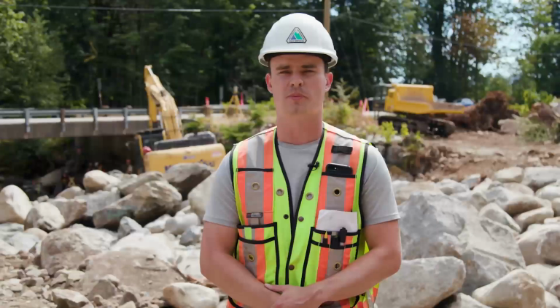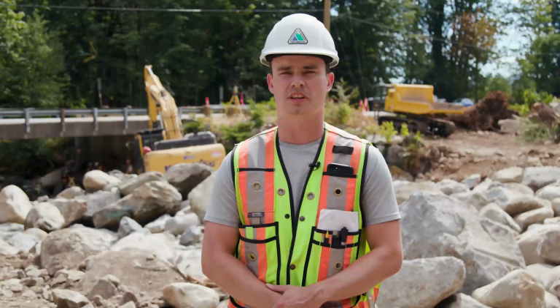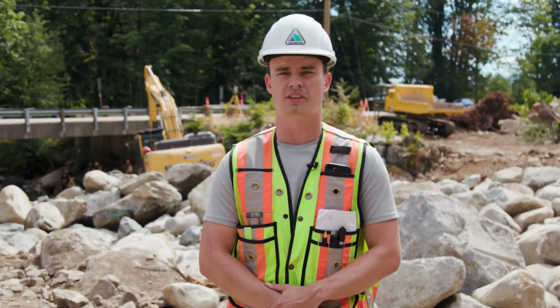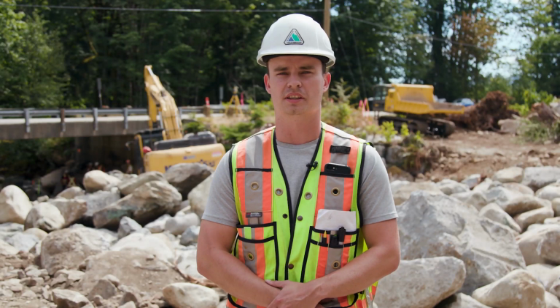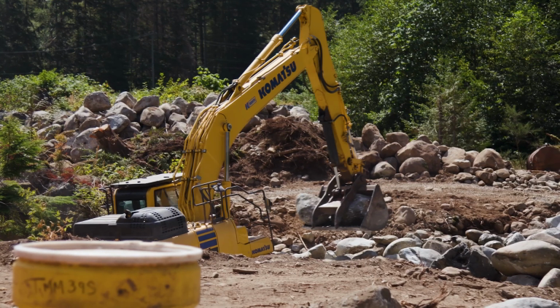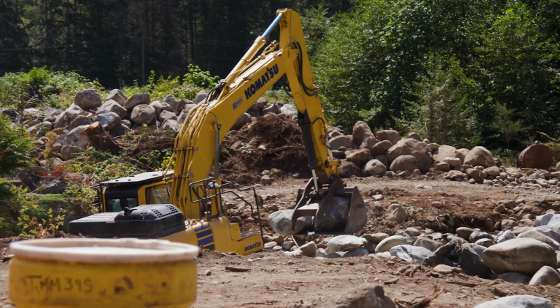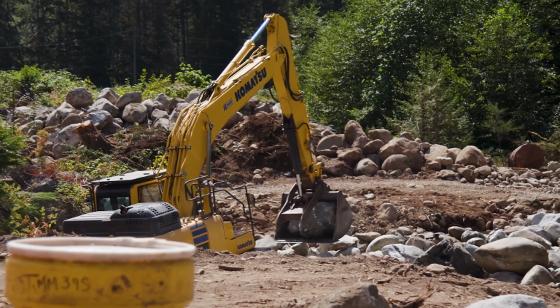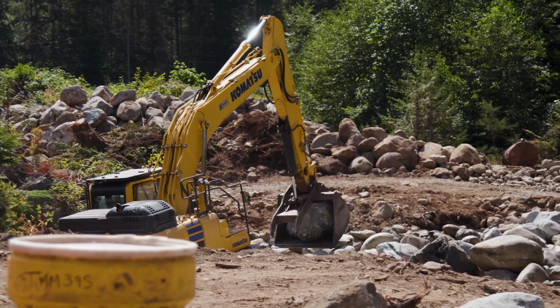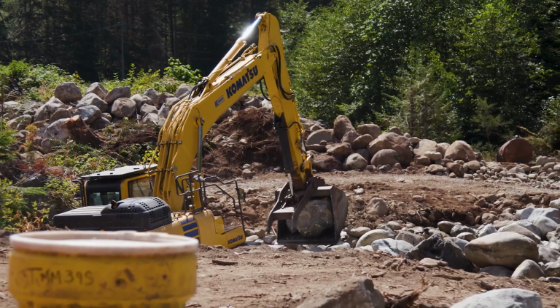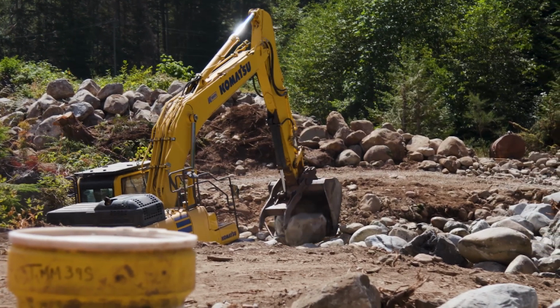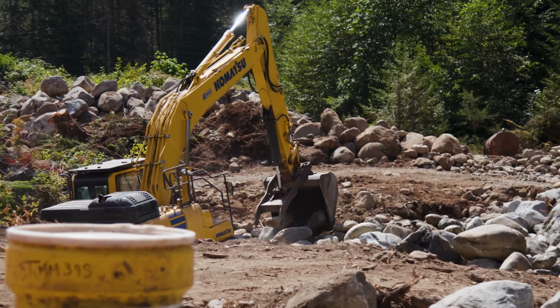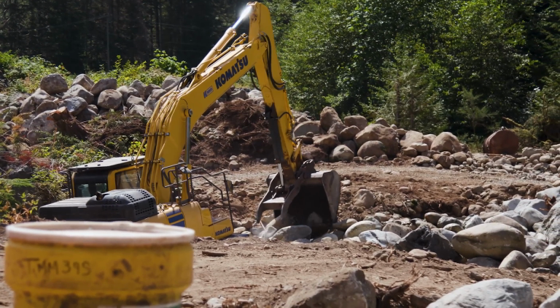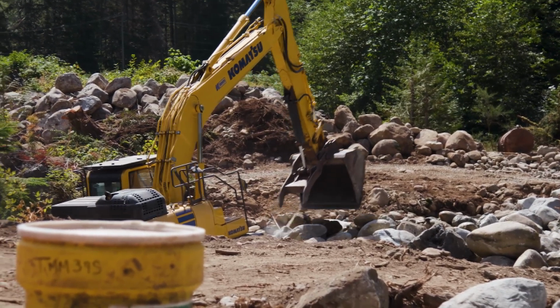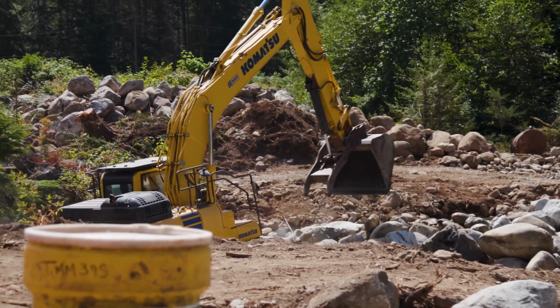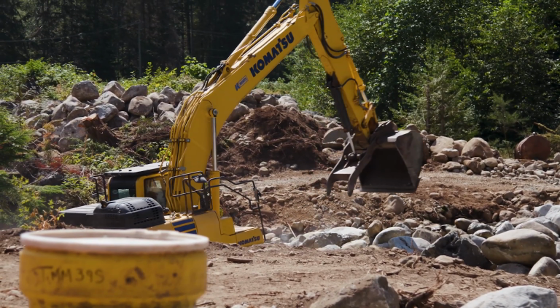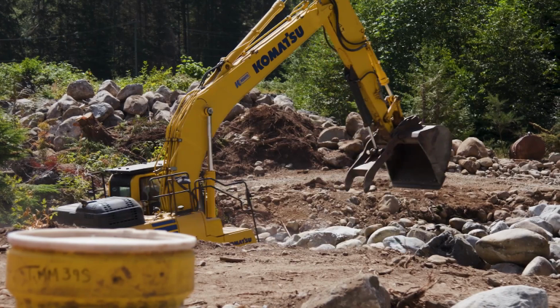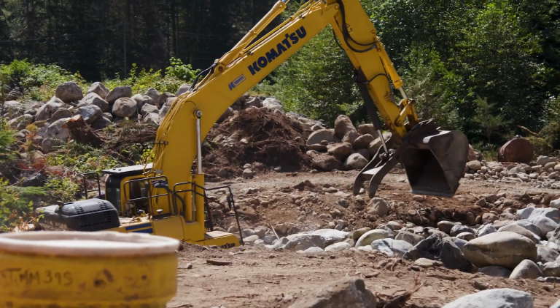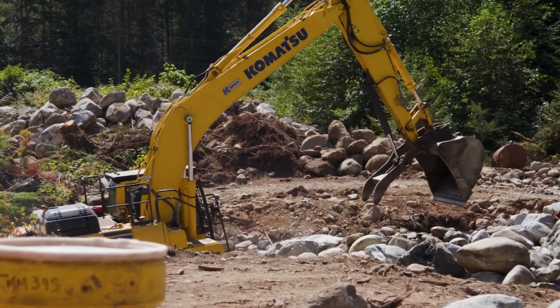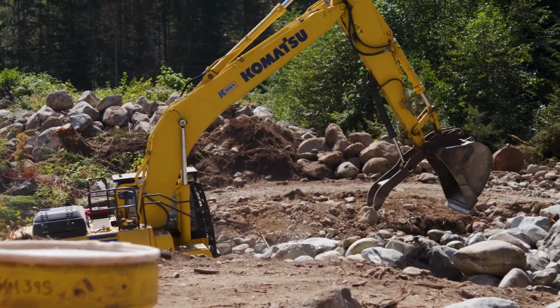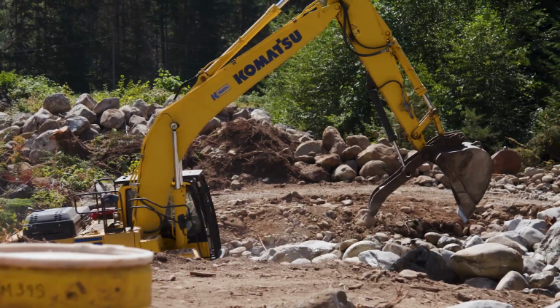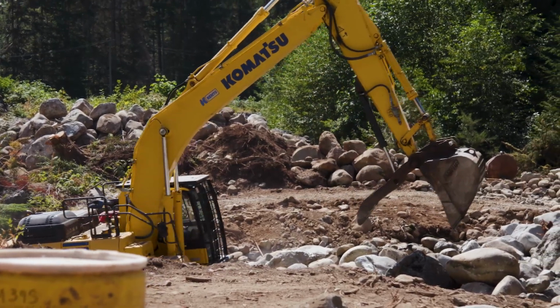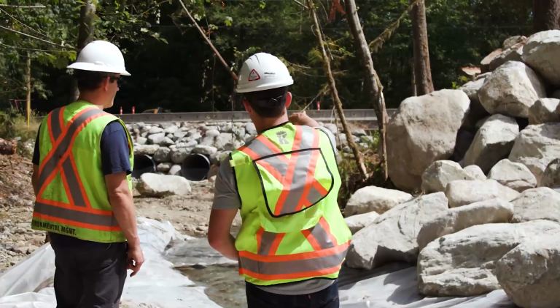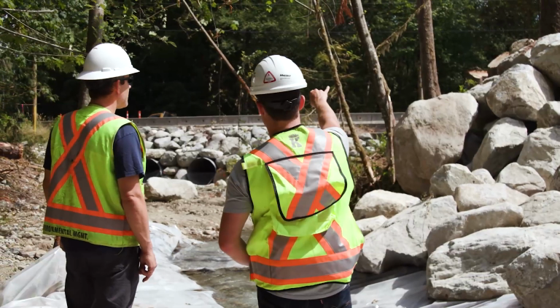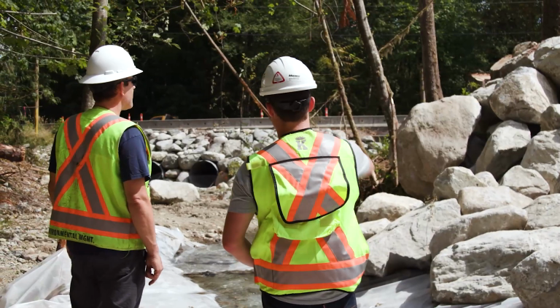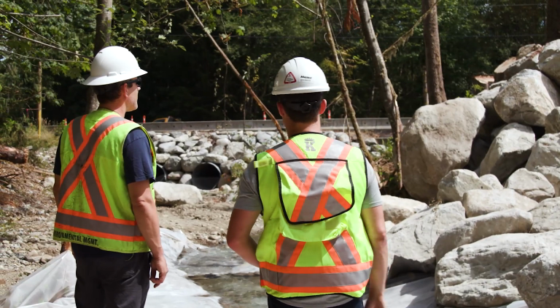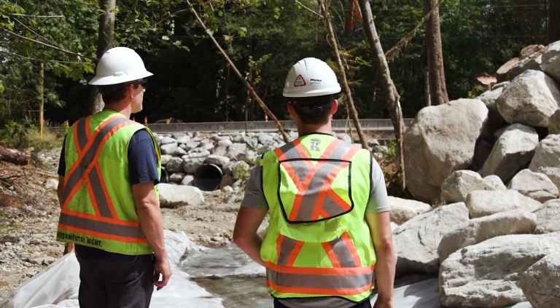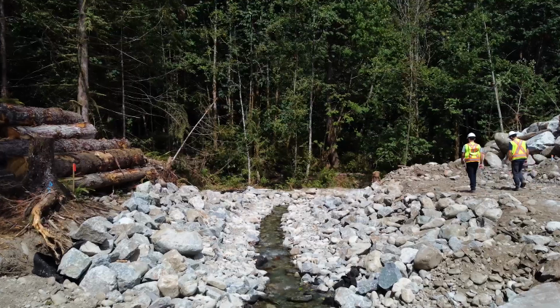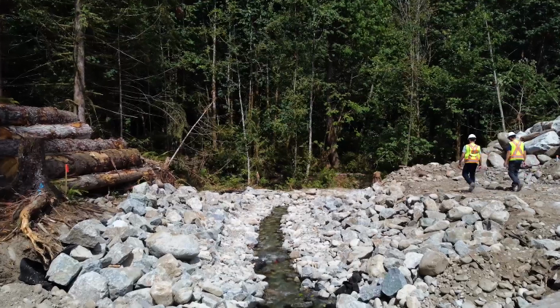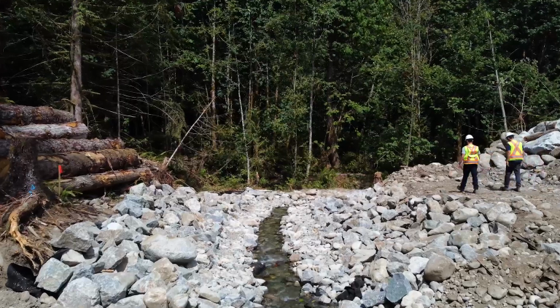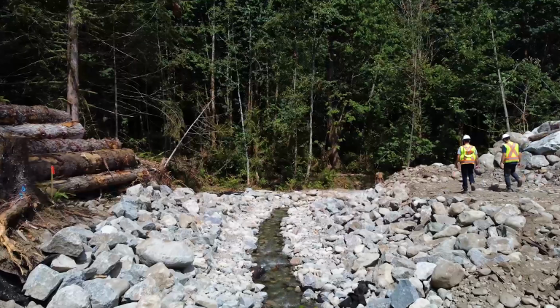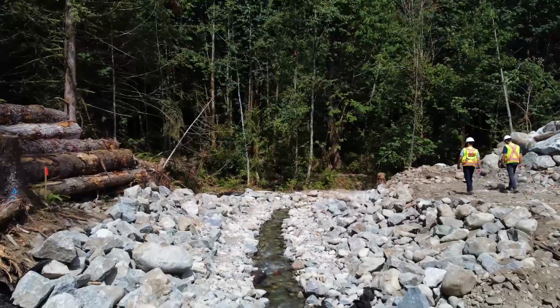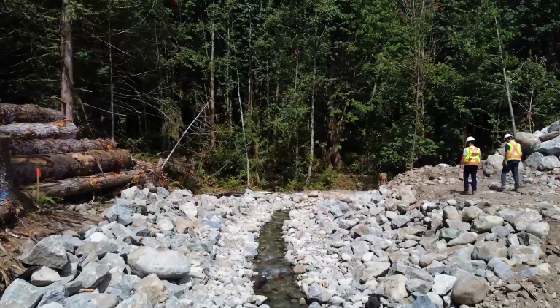Step three is to excavate the diversion. Mainly what we use is an excavator, and they will excavate the diversion to the required design. In this instance, we had a seven meter wide bottom with a one and a half to one slope.